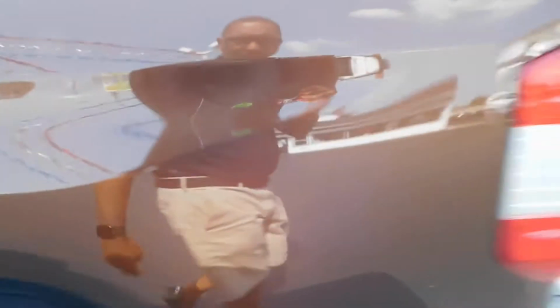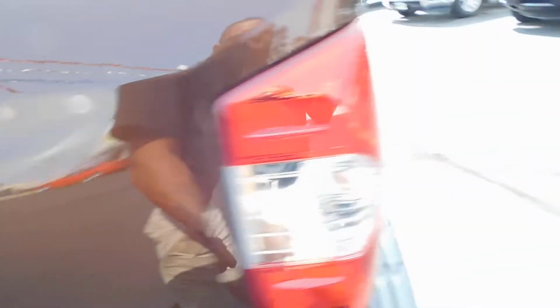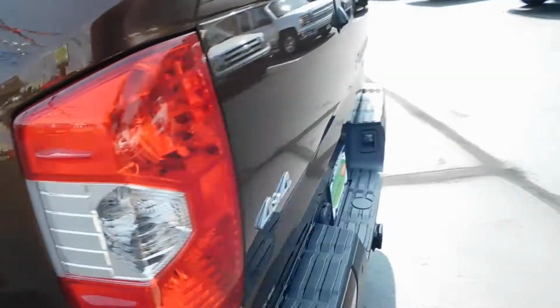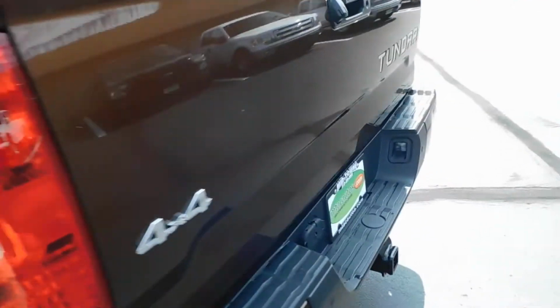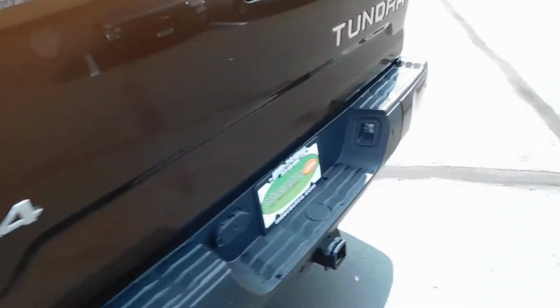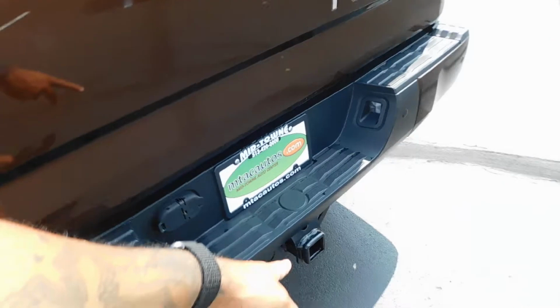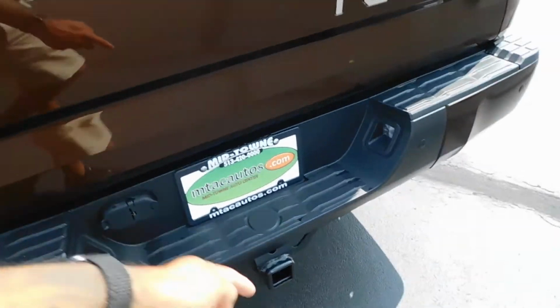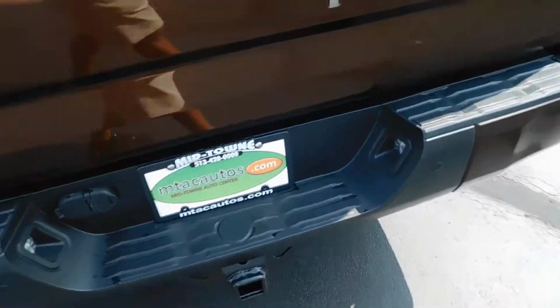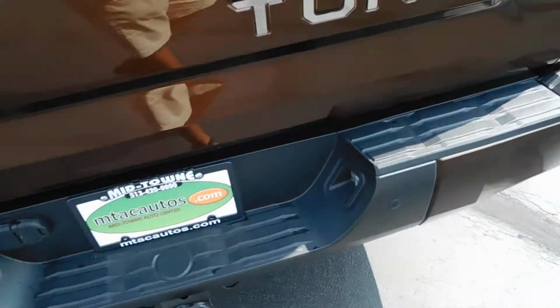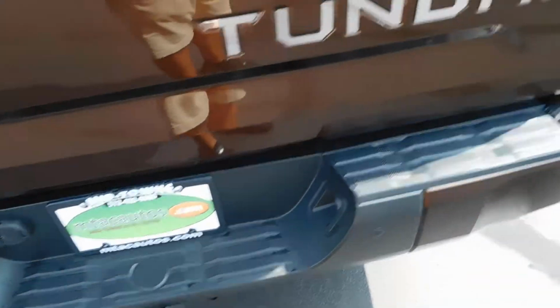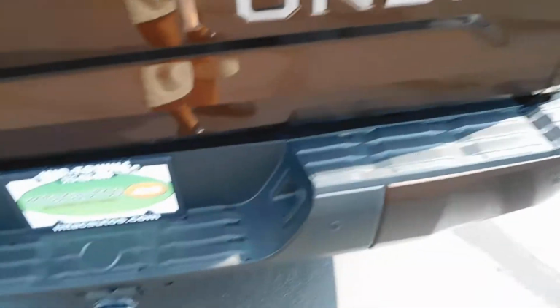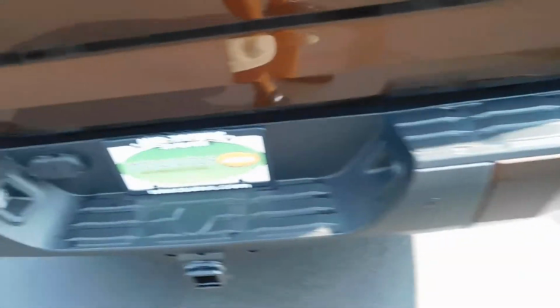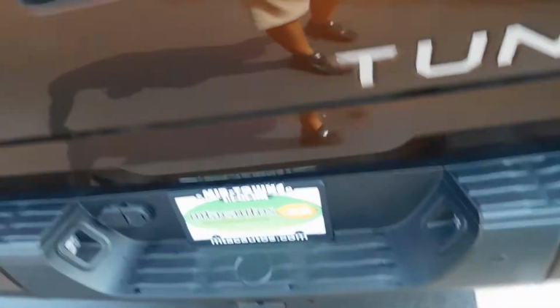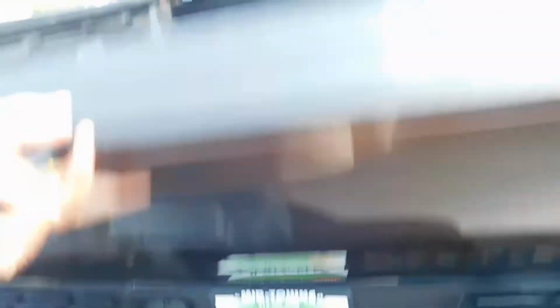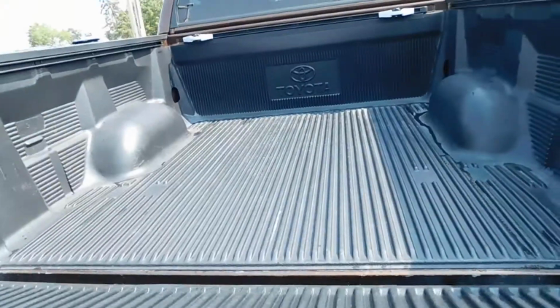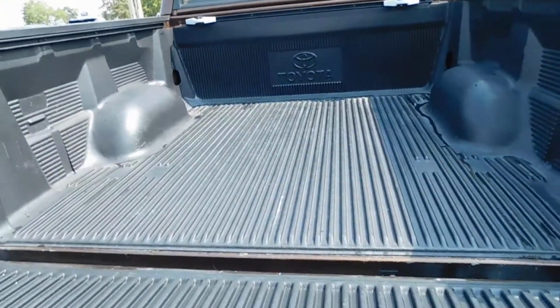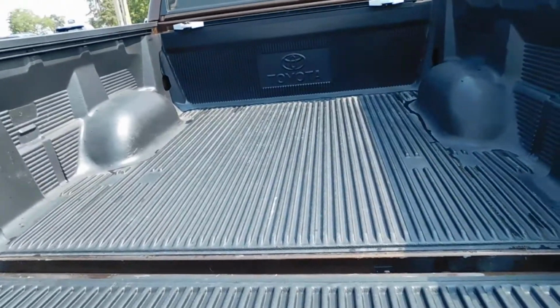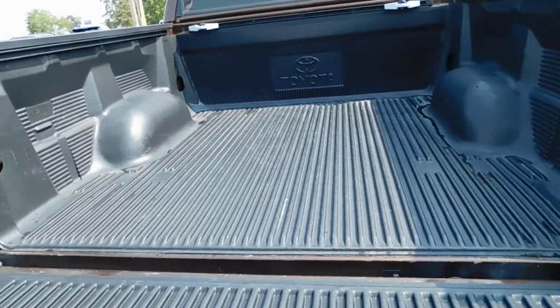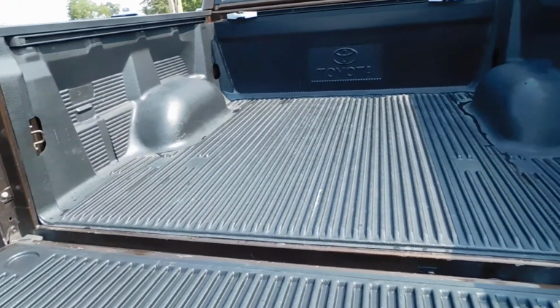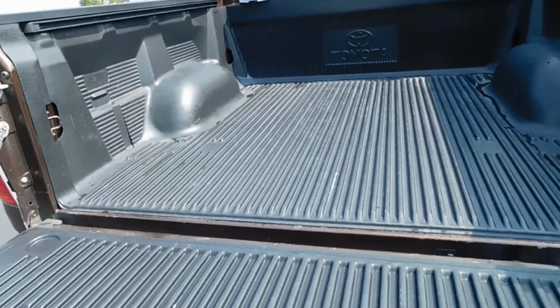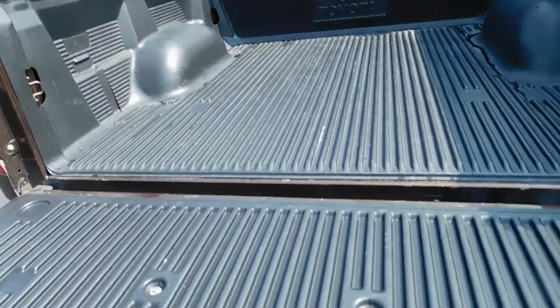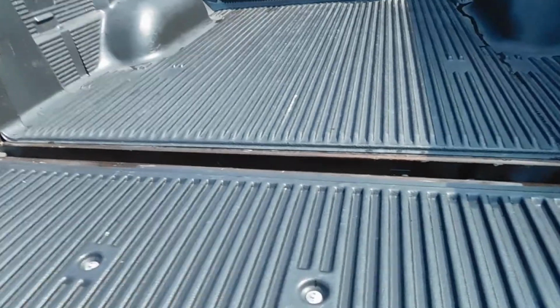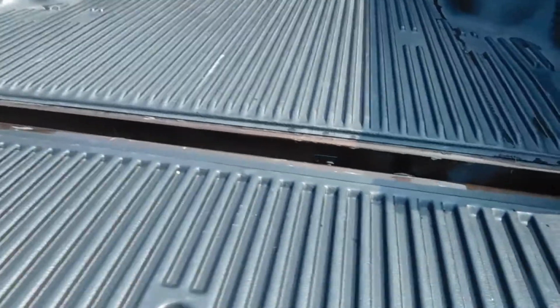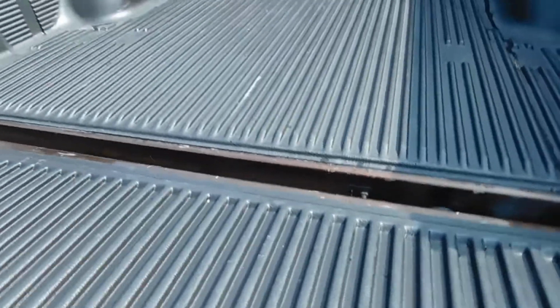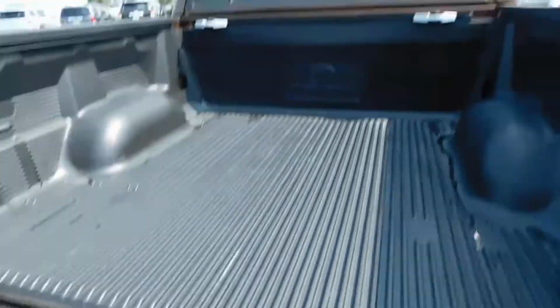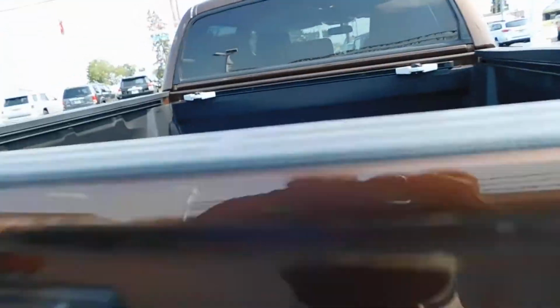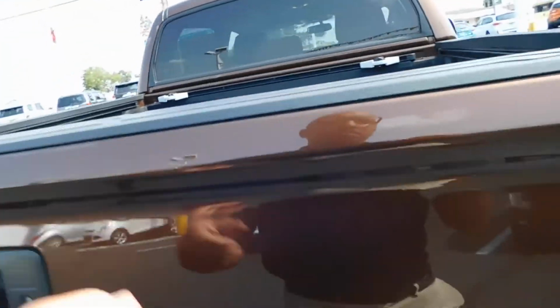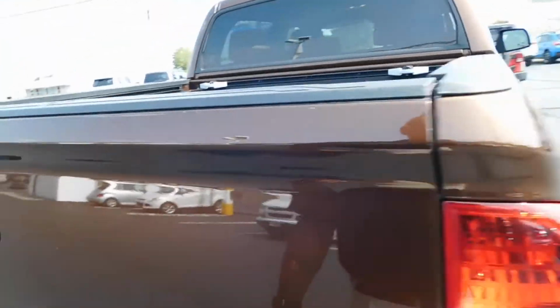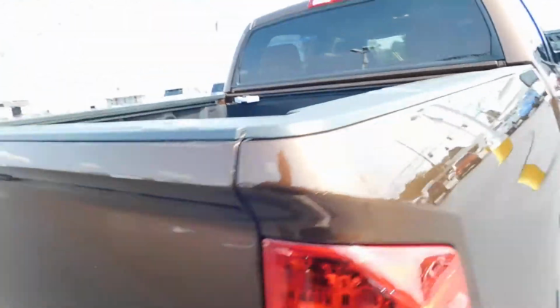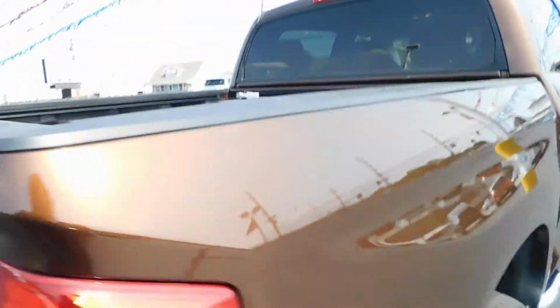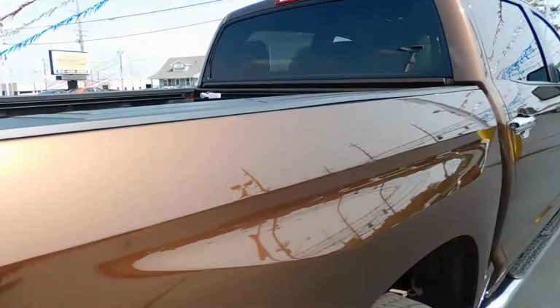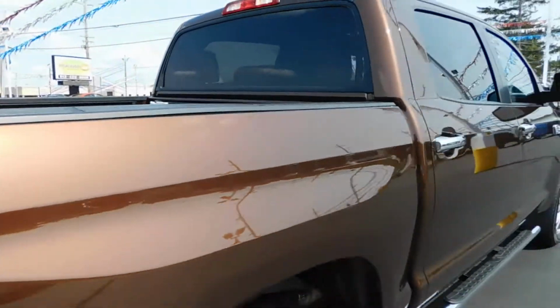As we come around to the back, you can see you've got your backup sensors and your tow package. The drop-in bed liner is in excellent shape.